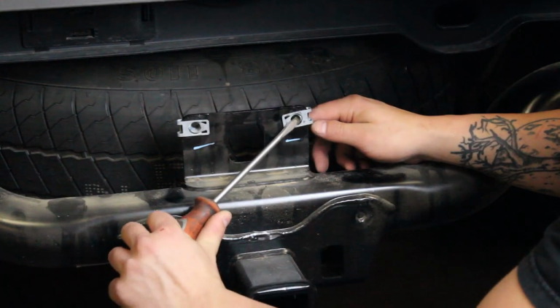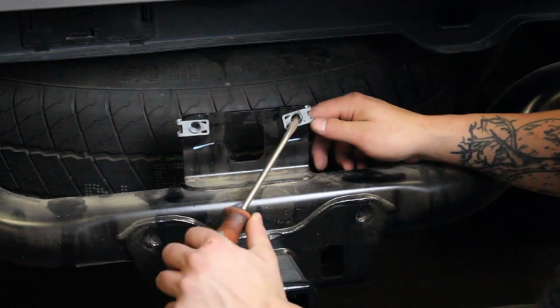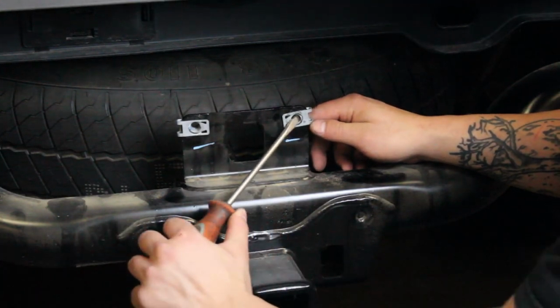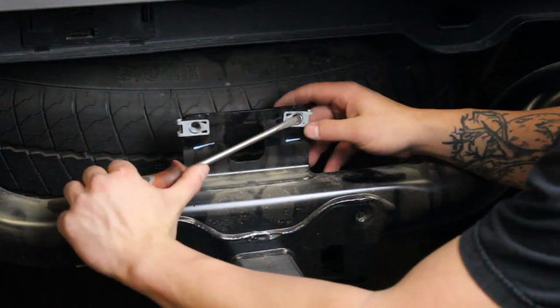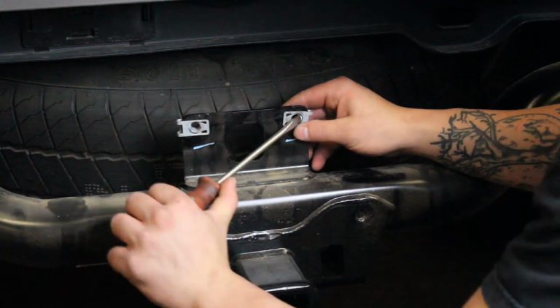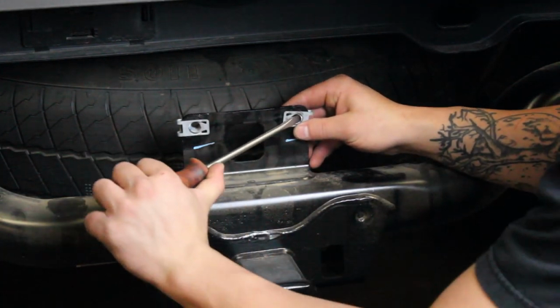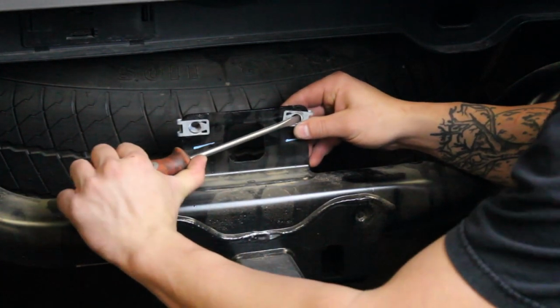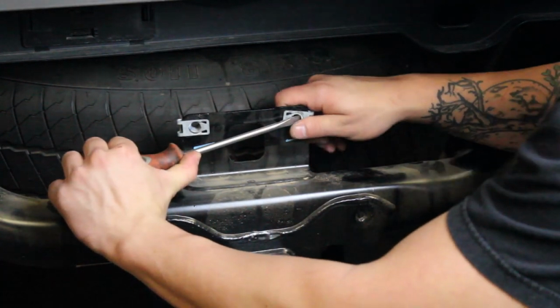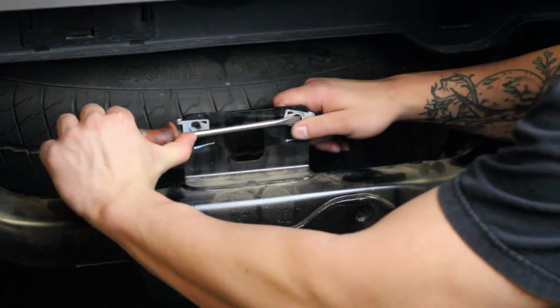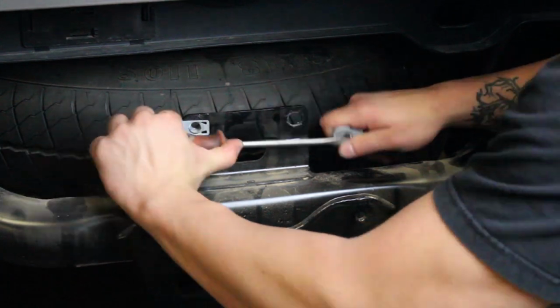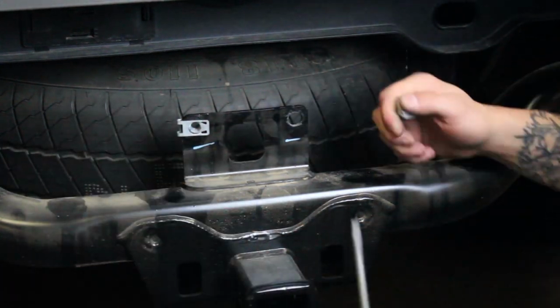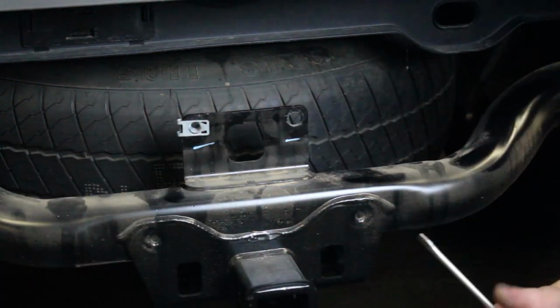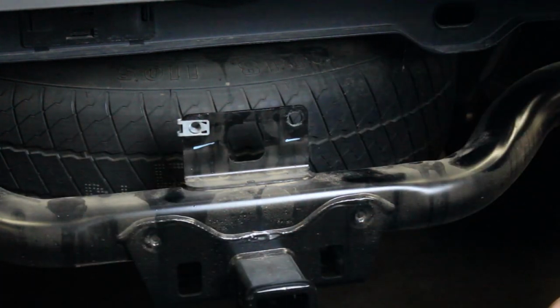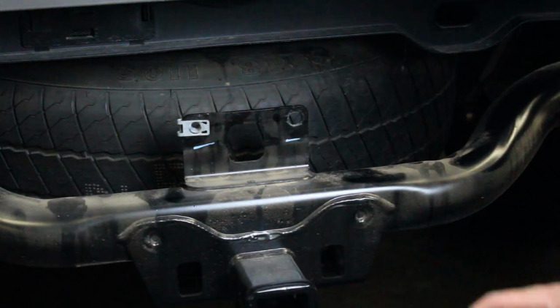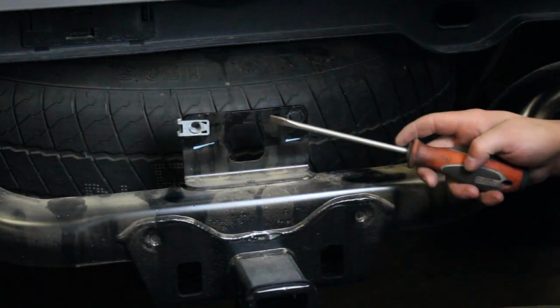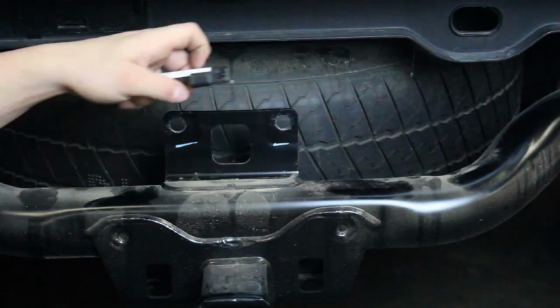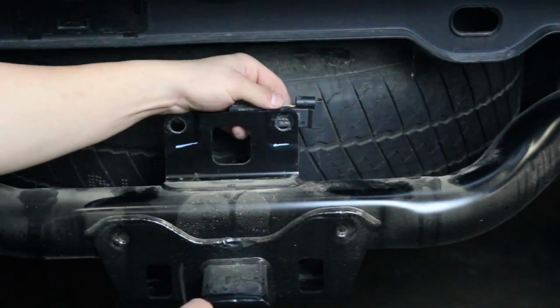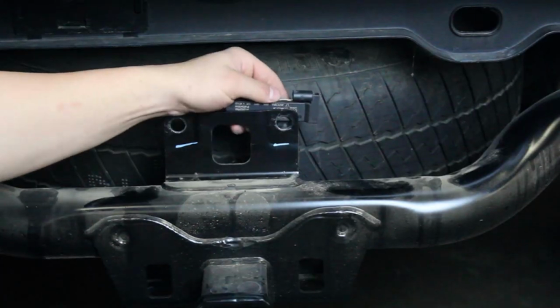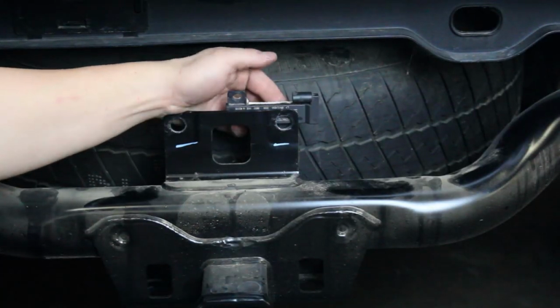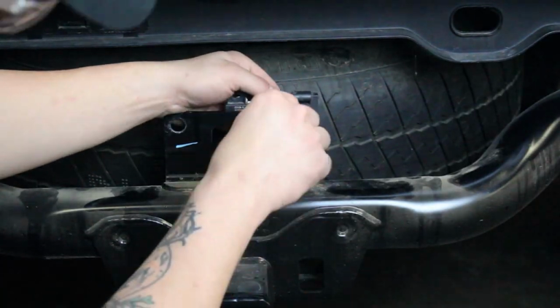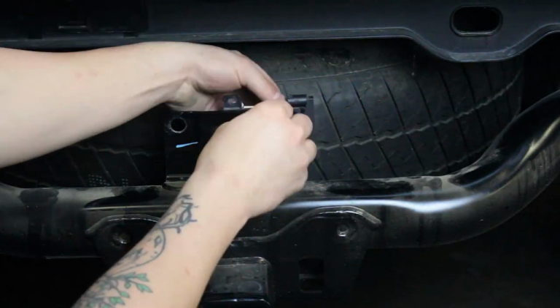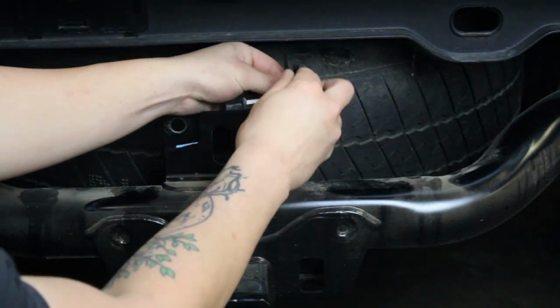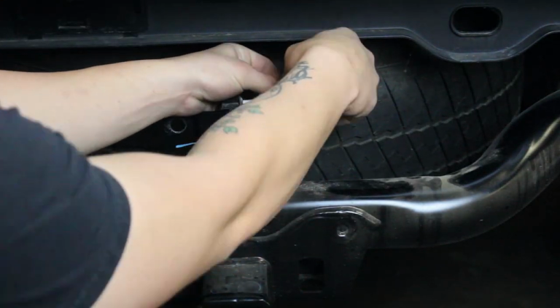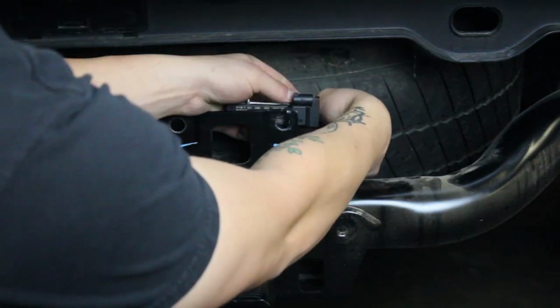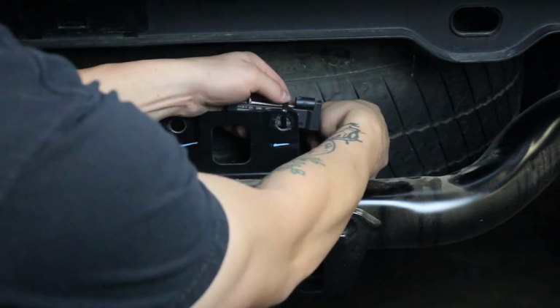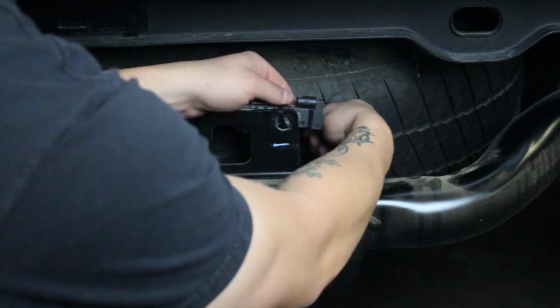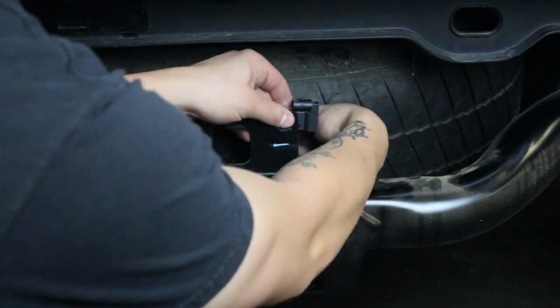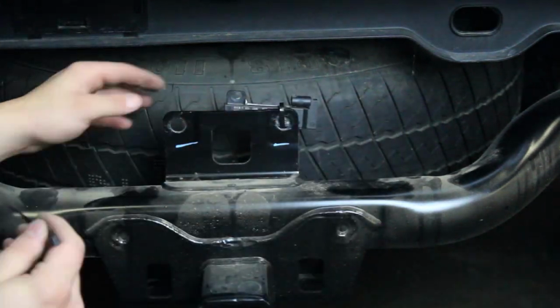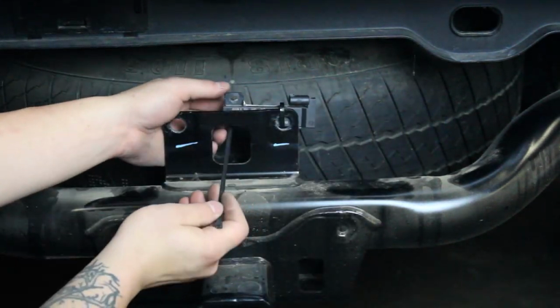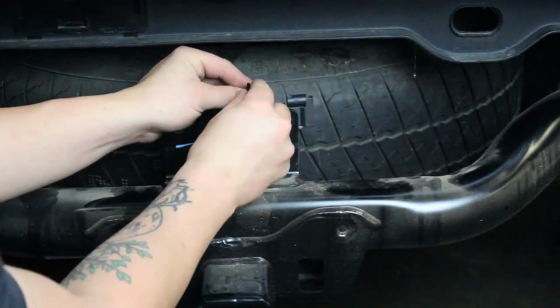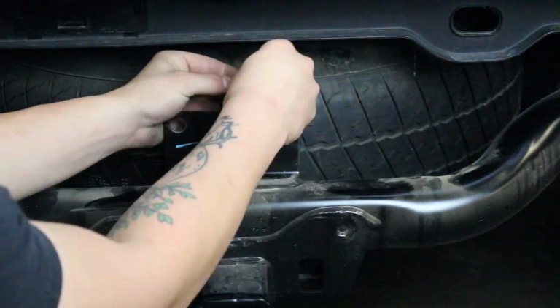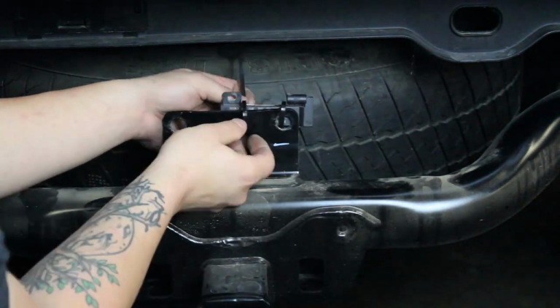Remove the two nut clips that are around the metal bracket just below the tailgate on the back side of the truck. Use the supplied zip ties to secure the key sensor to the bracket that you just removed the two nut clips from.